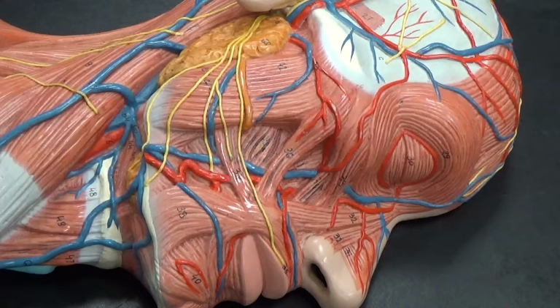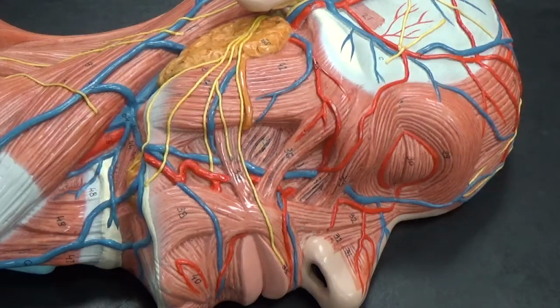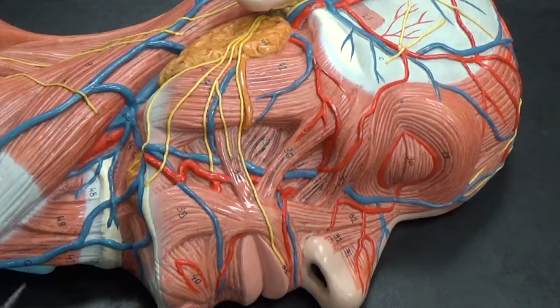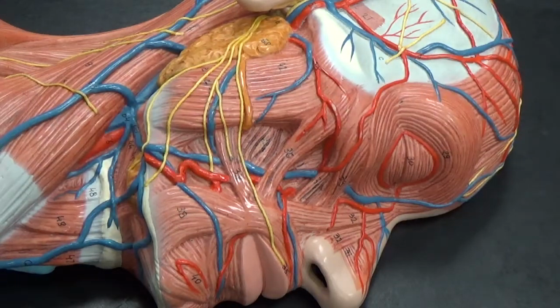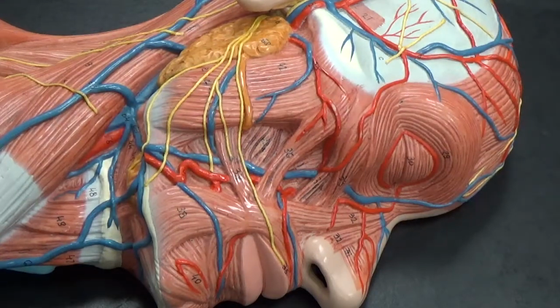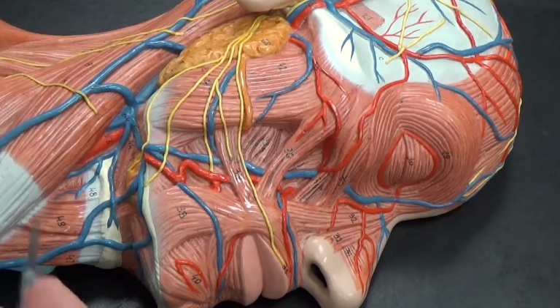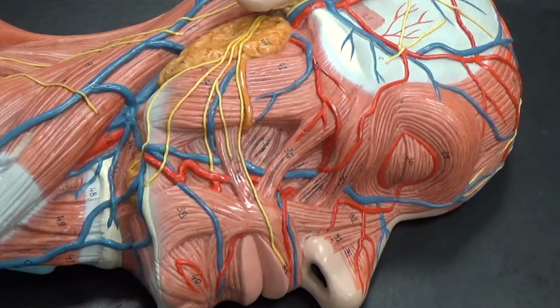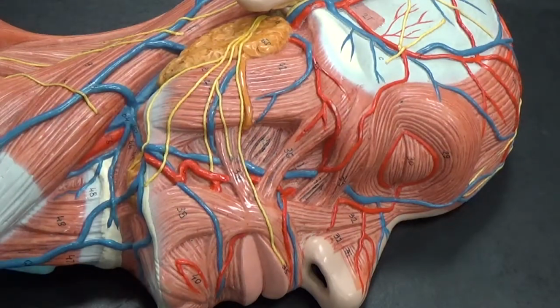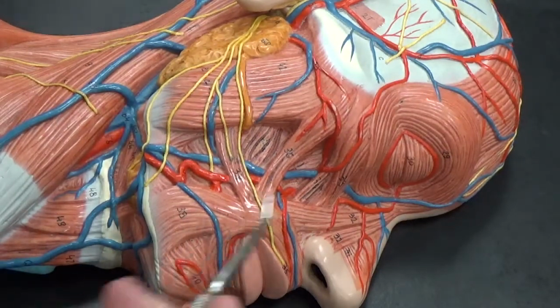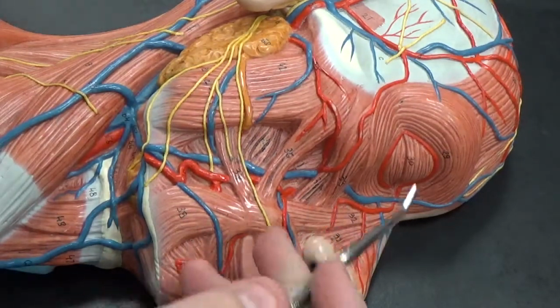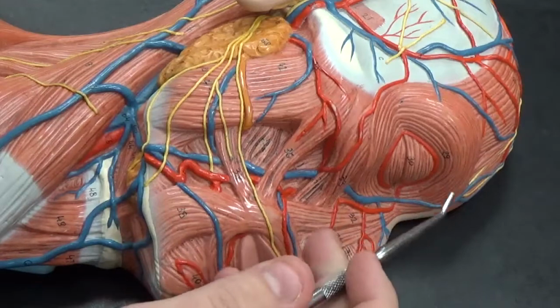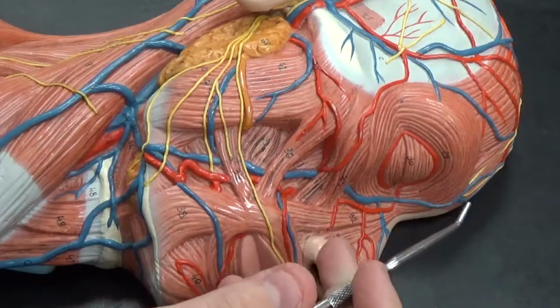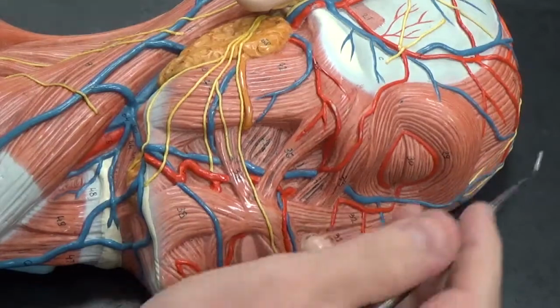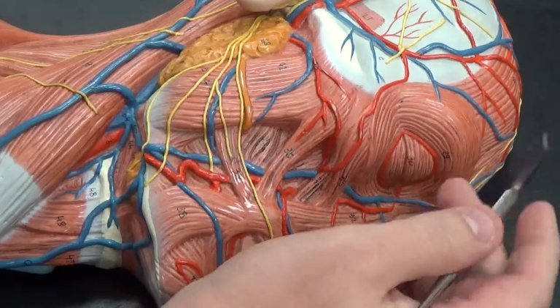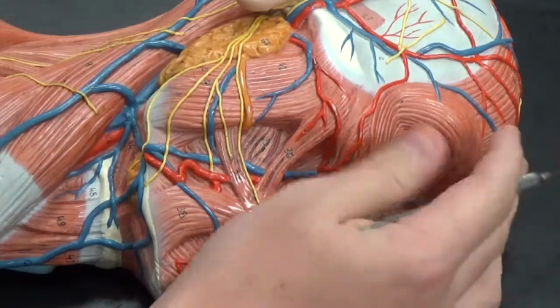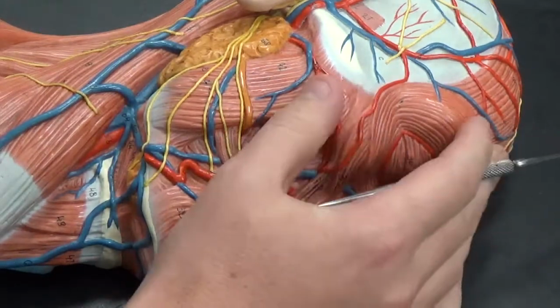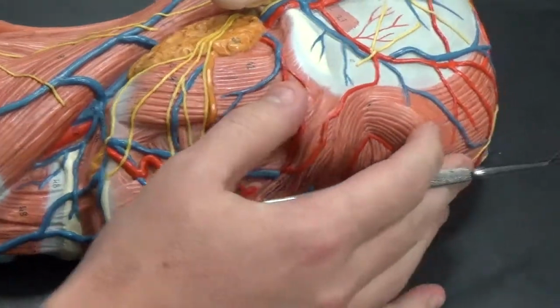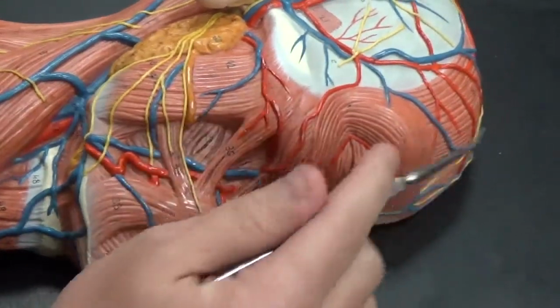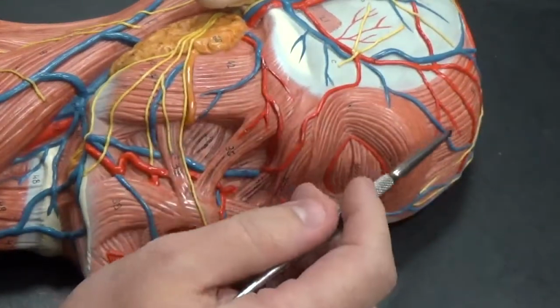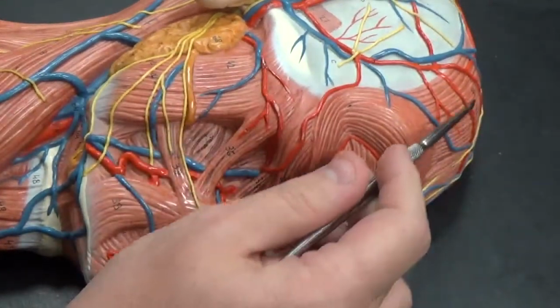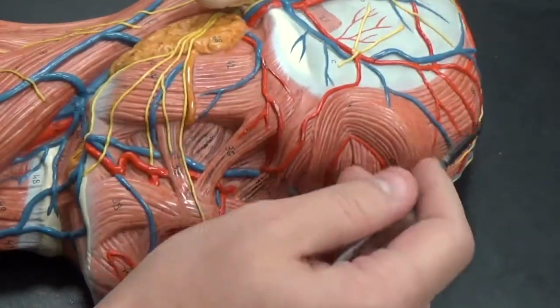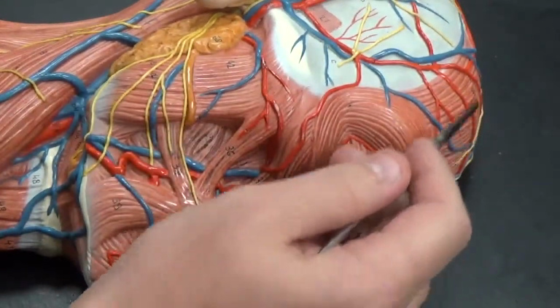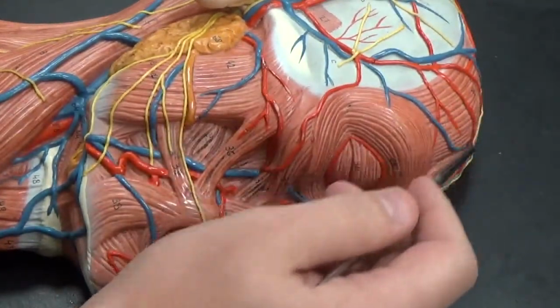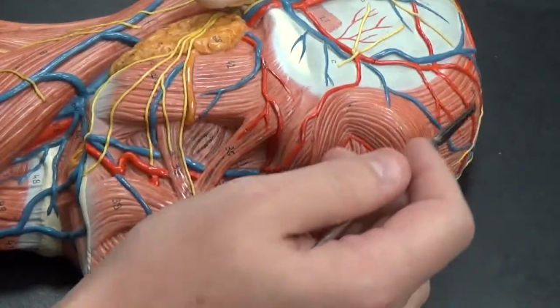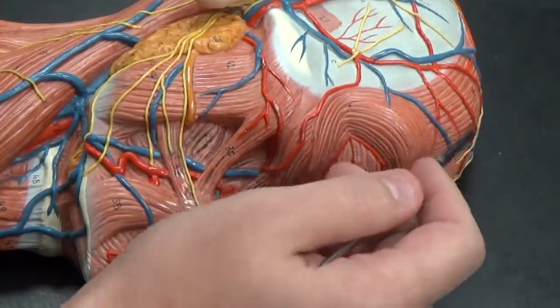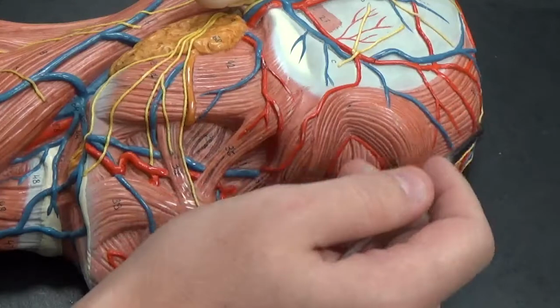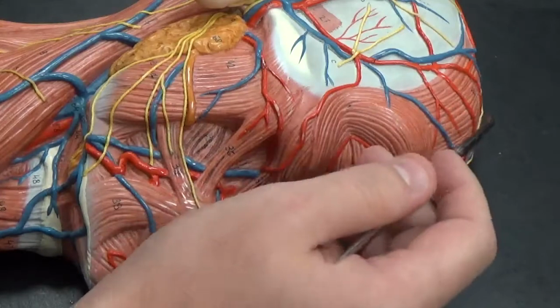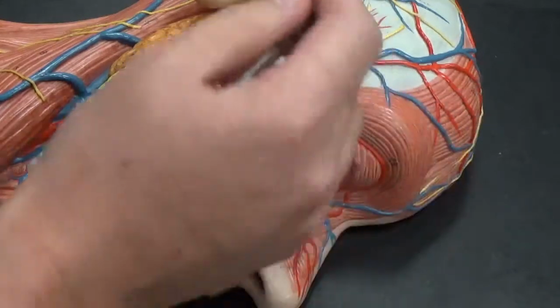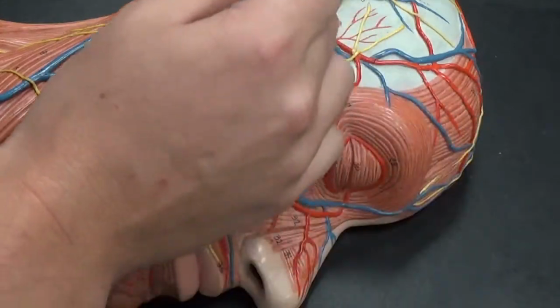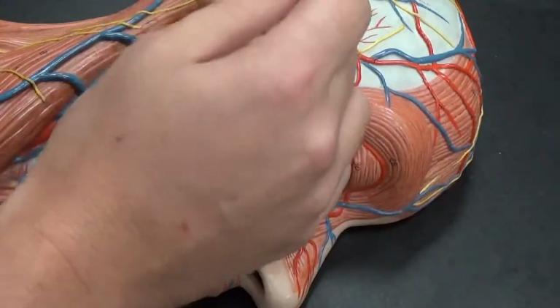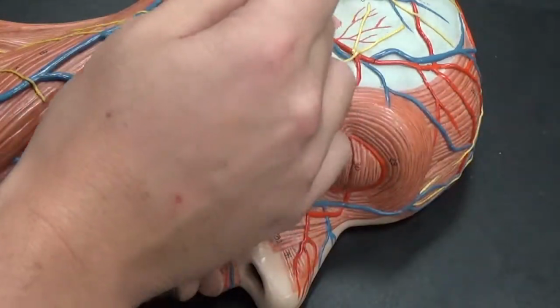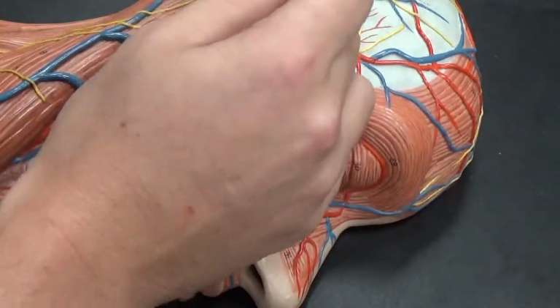We're looking at the muscles of the face here. We can start with the frontalis, which is this frontal muscle up here, right over the frontal bone. The temporalis is here as well.